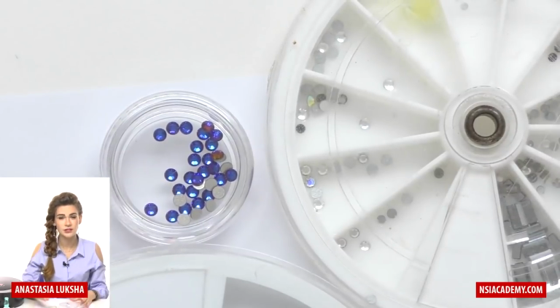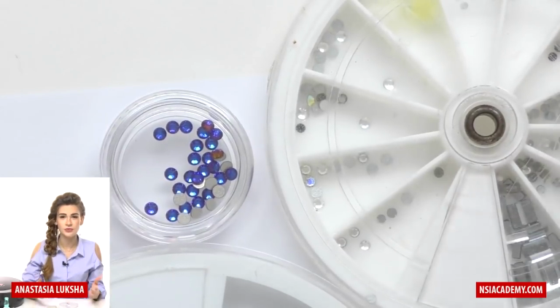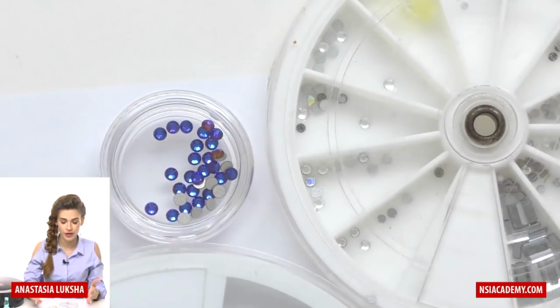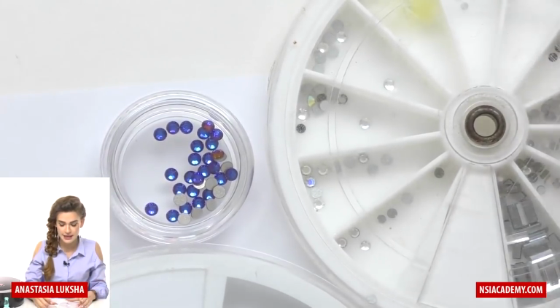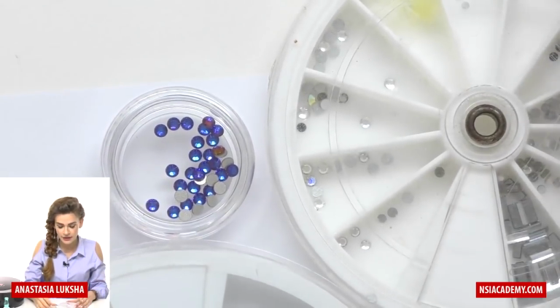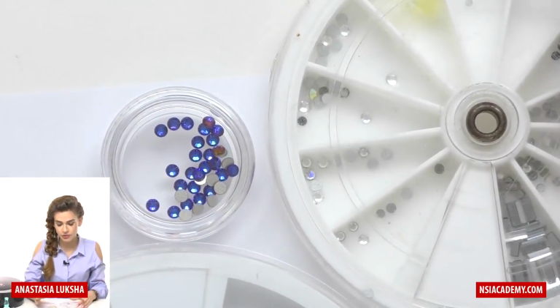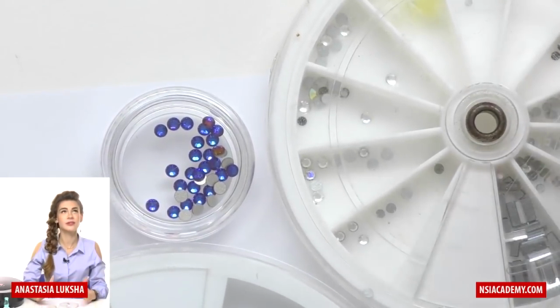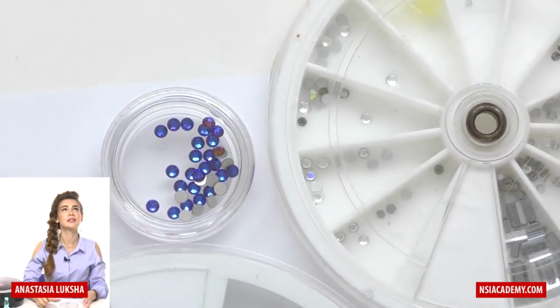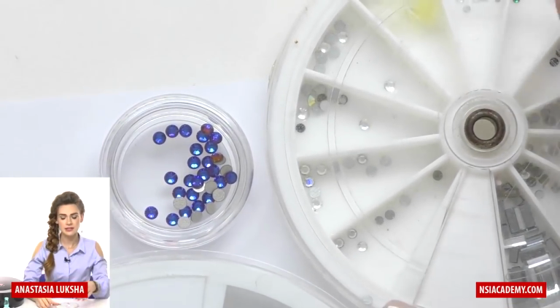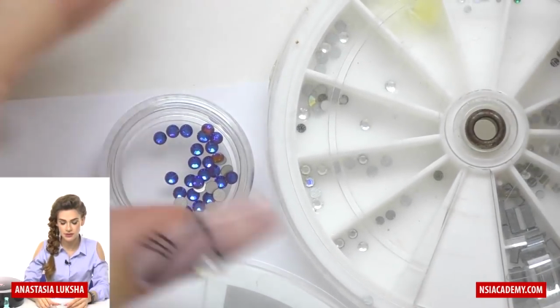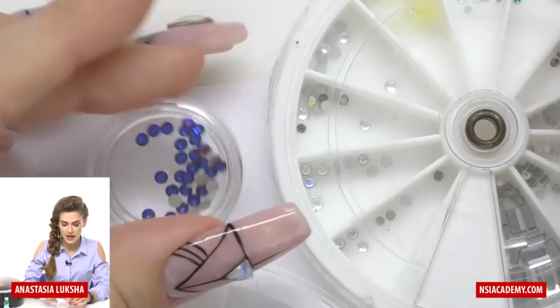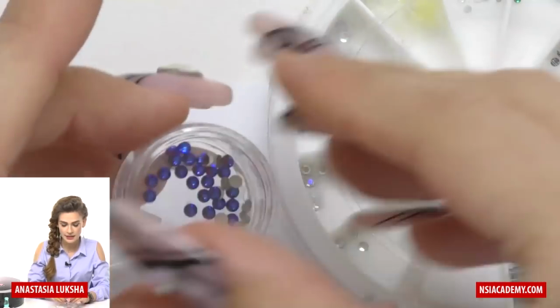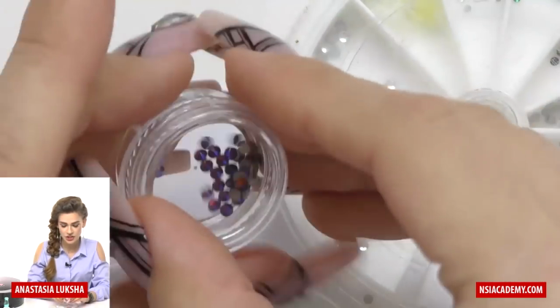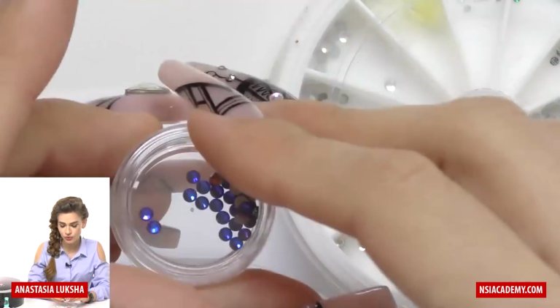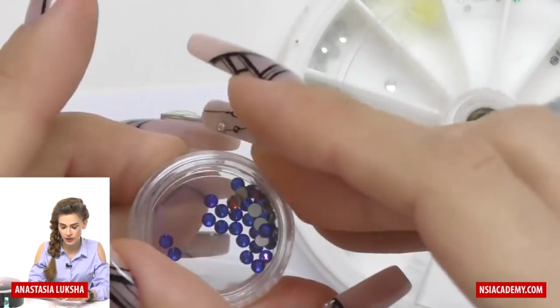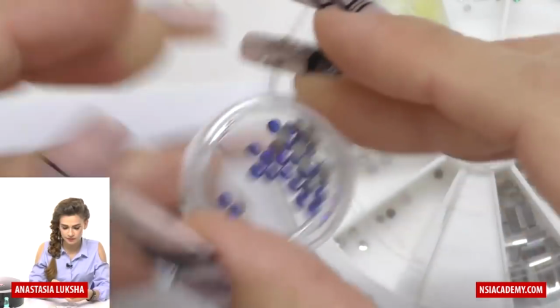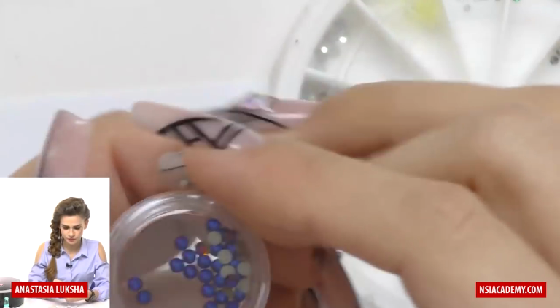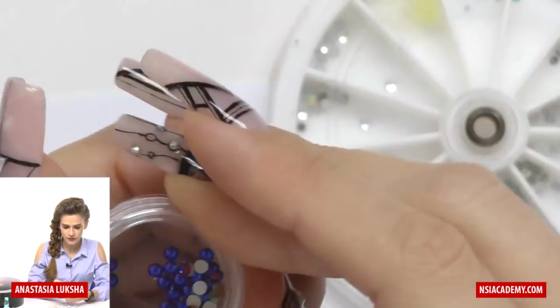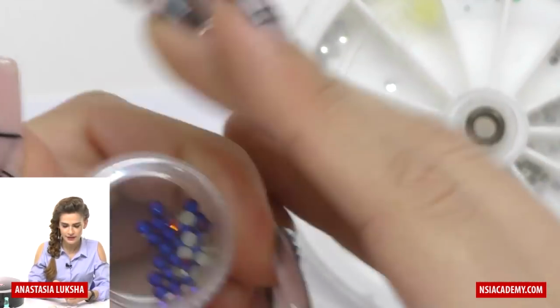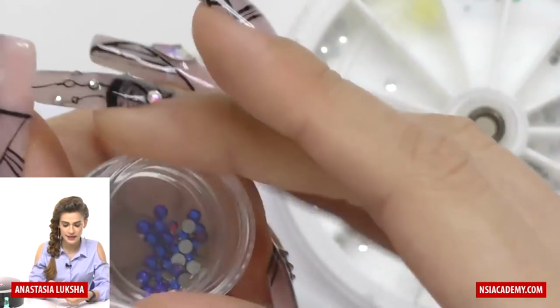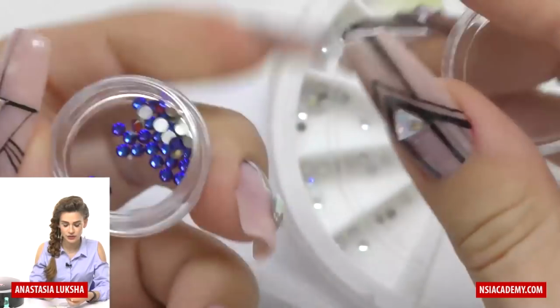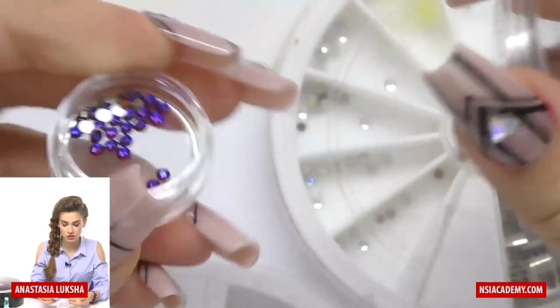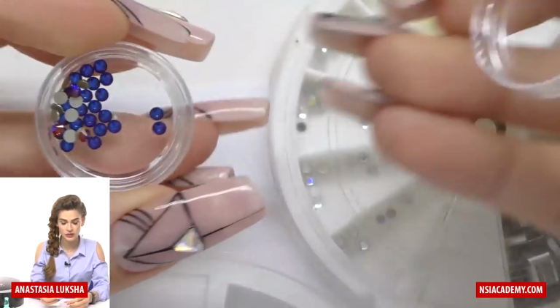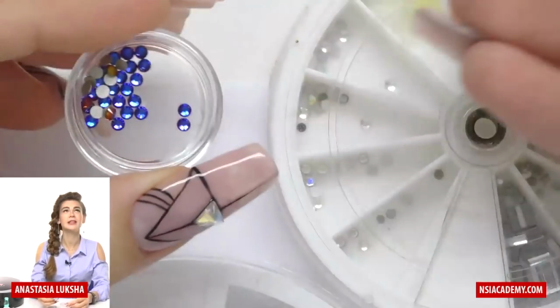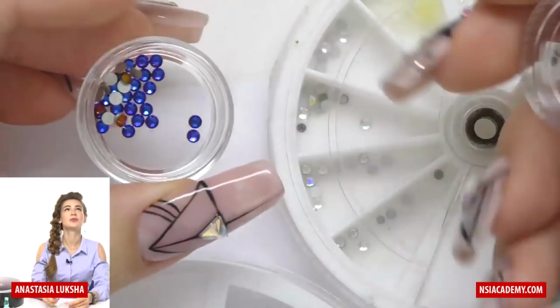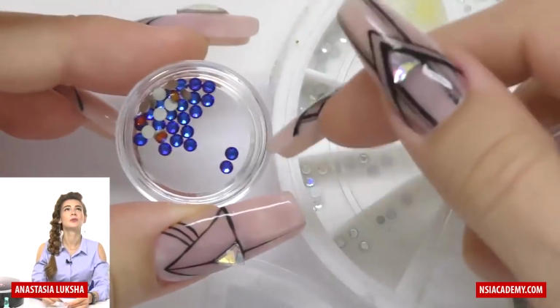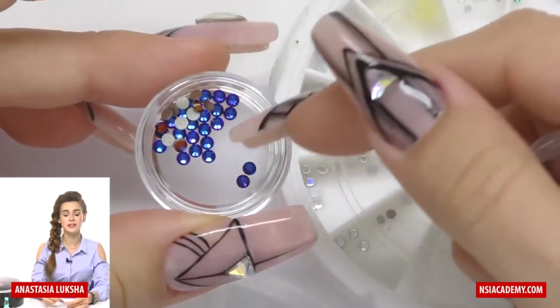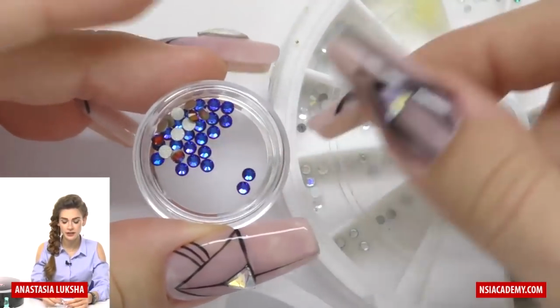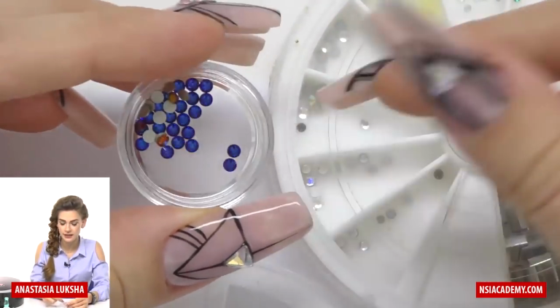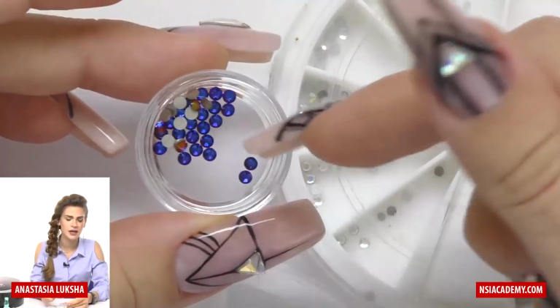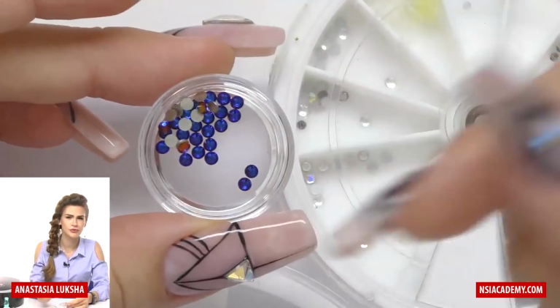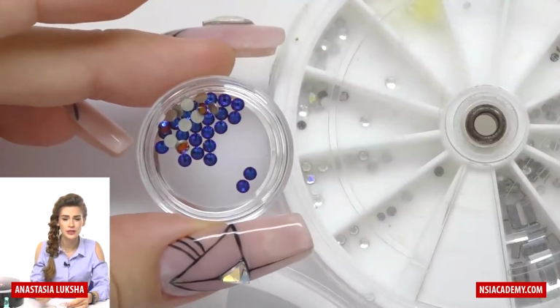It's an Austrian brand and they produce fantastic rhinestones — they shine really well. They last really long. So what I'm saying is that when you apply them on the nail, even after a few weeks,